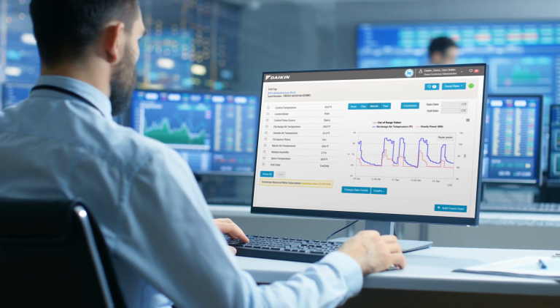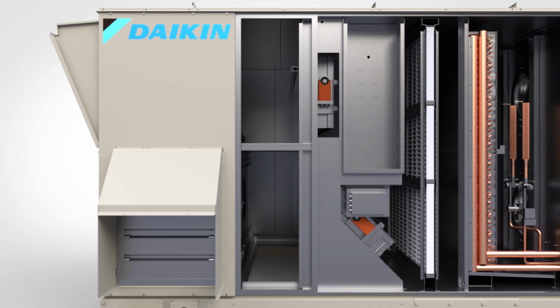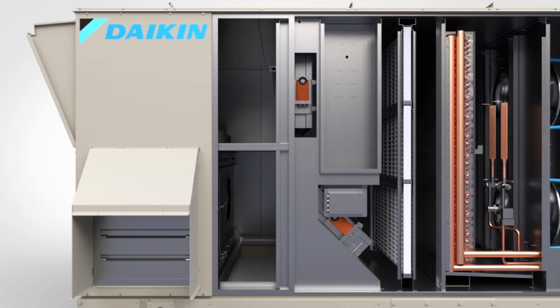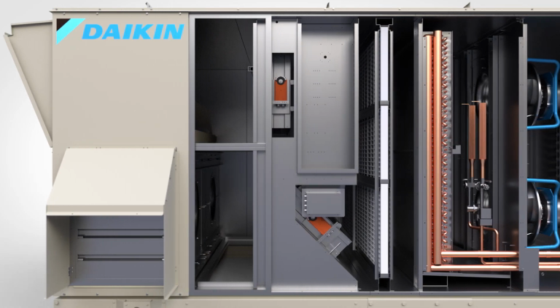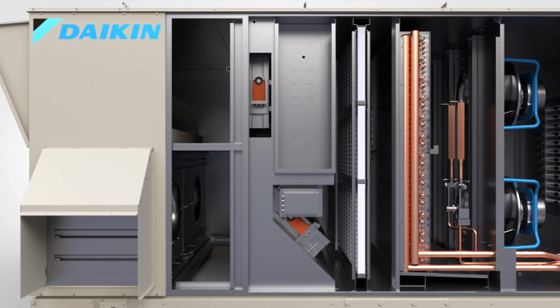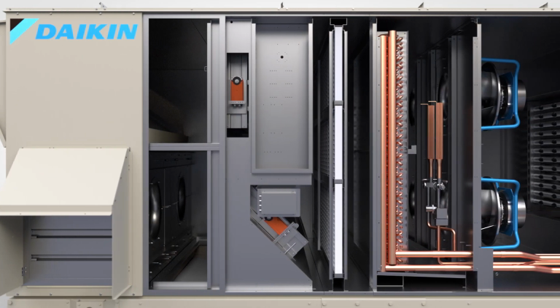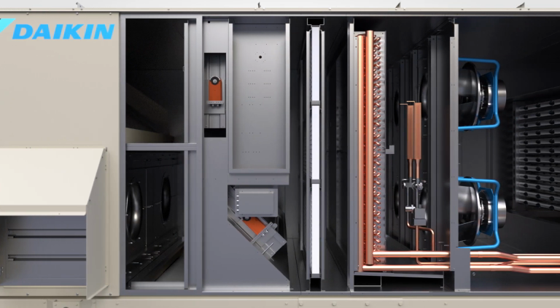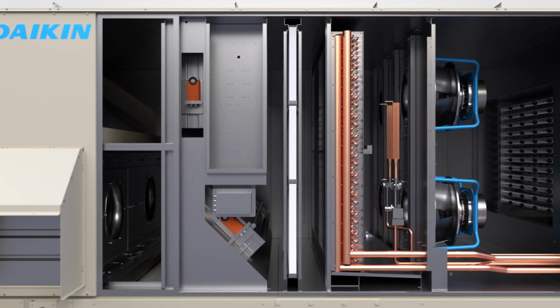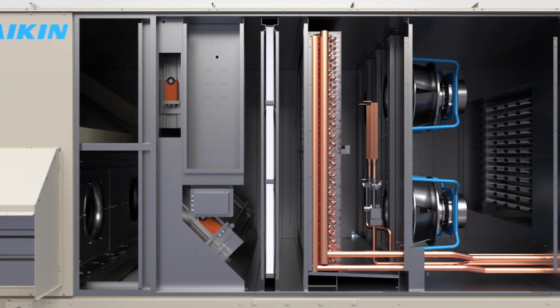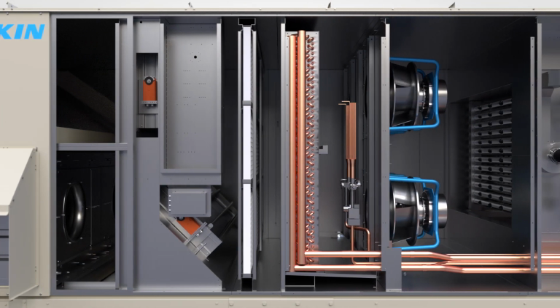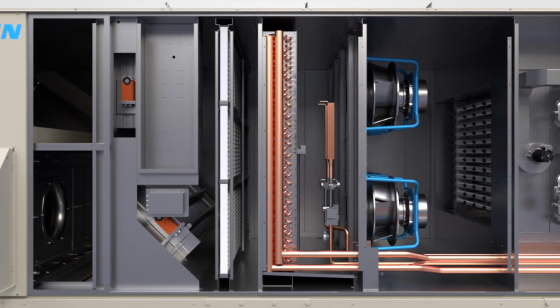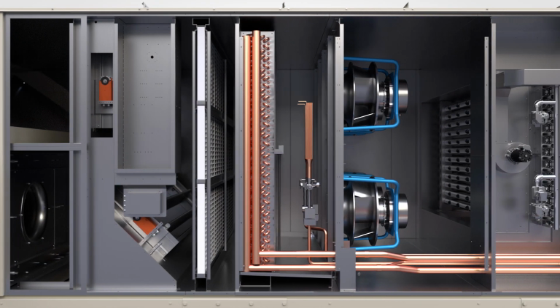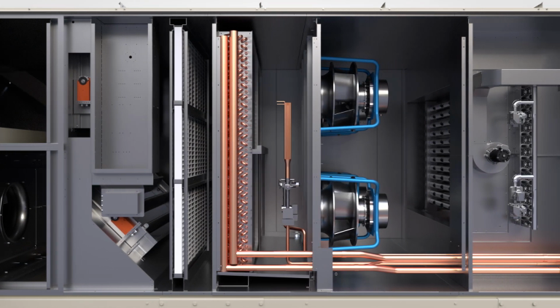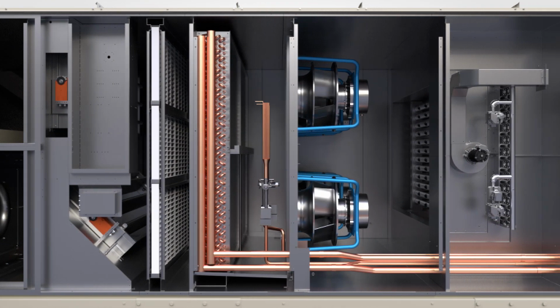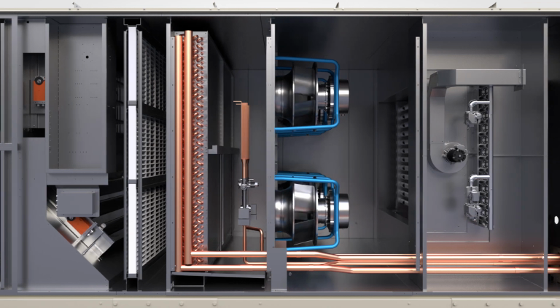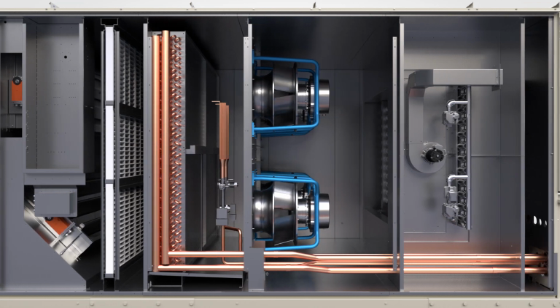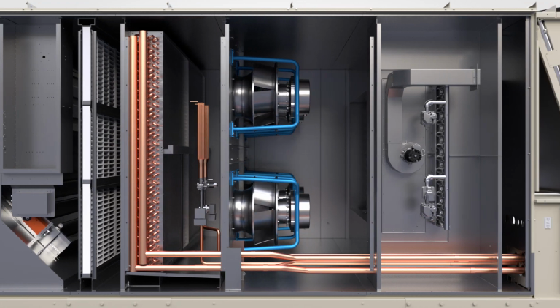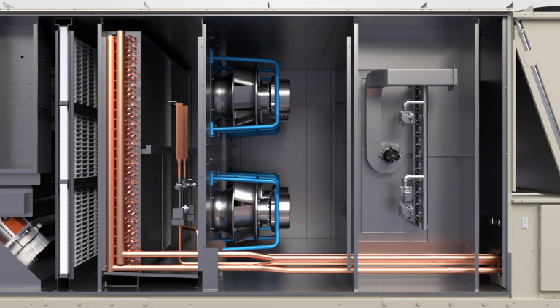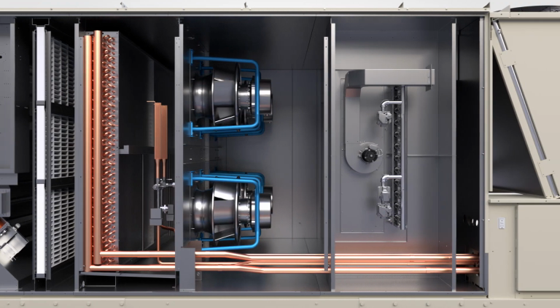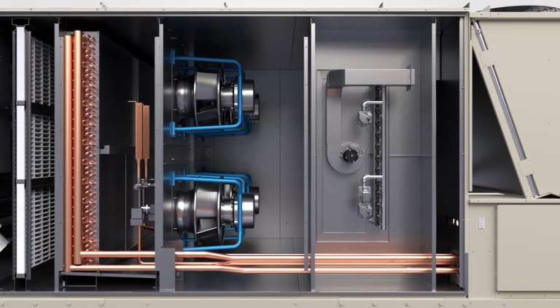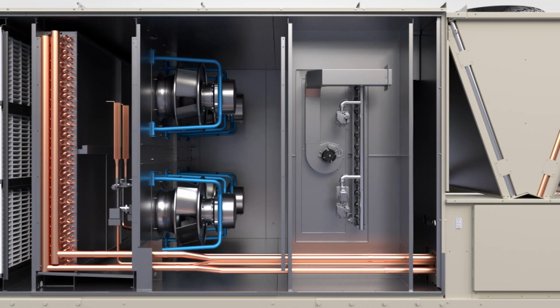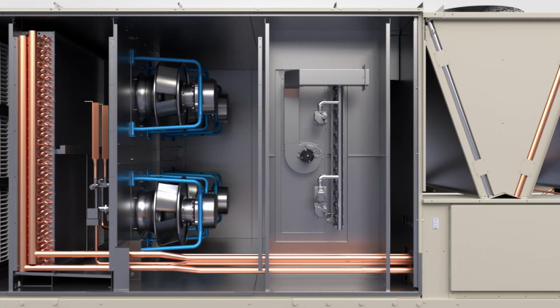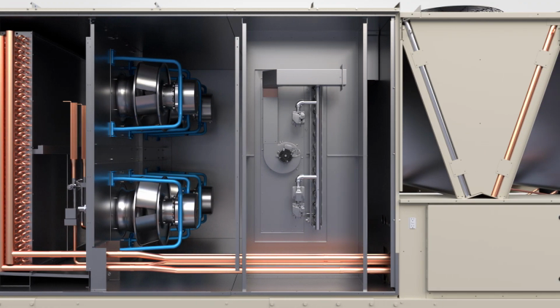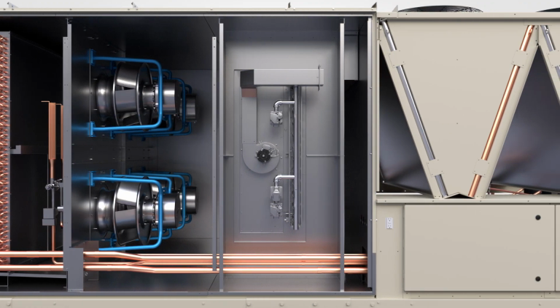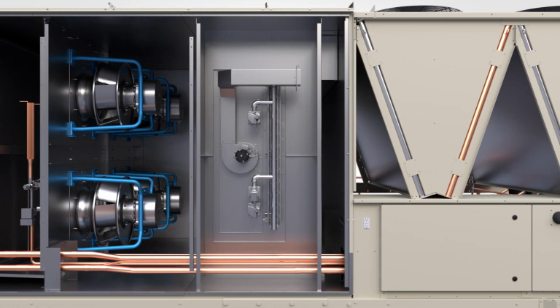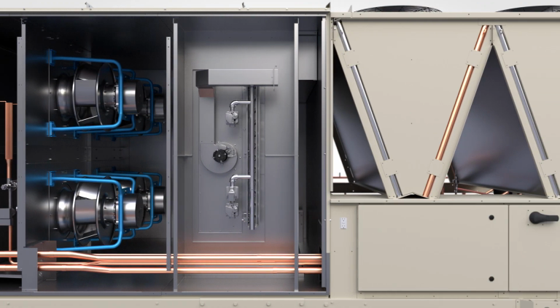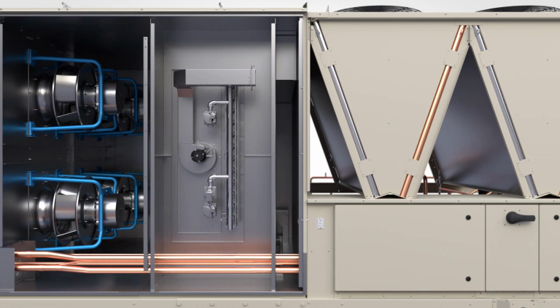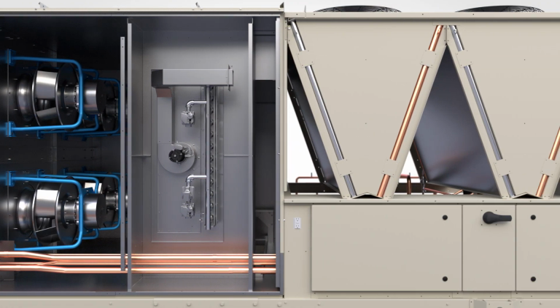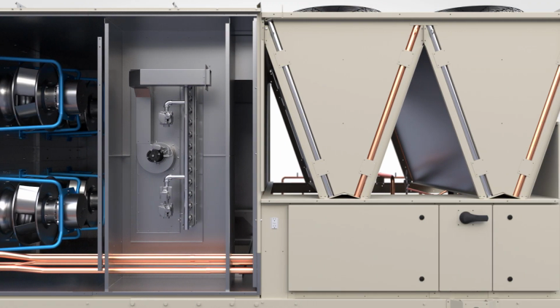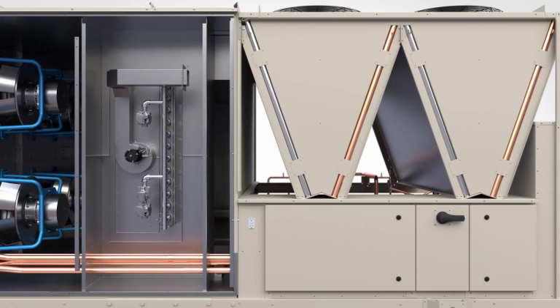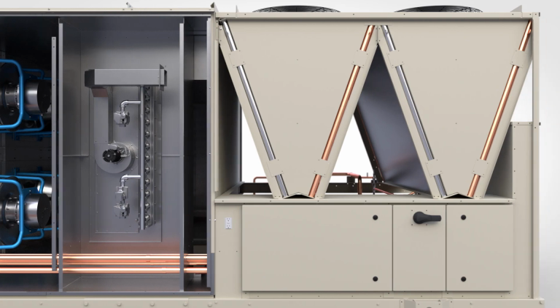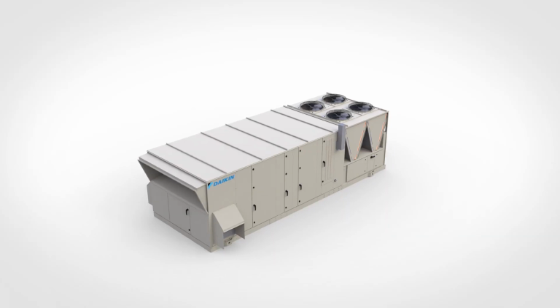Combine these reduced operating costs with standard ECM fans and industry-leading efficiency, and Rebel Applied rises above the standard in low operating costs.